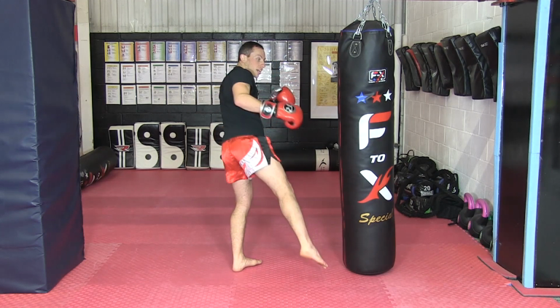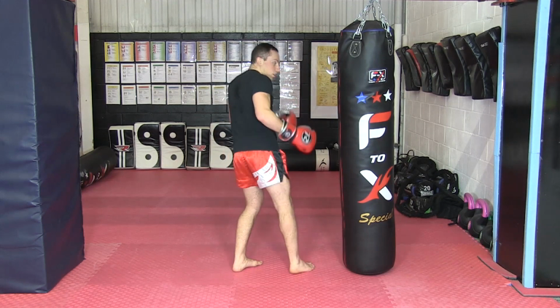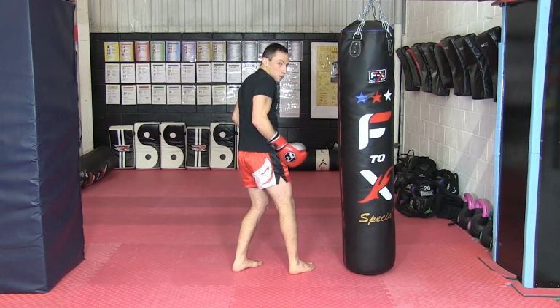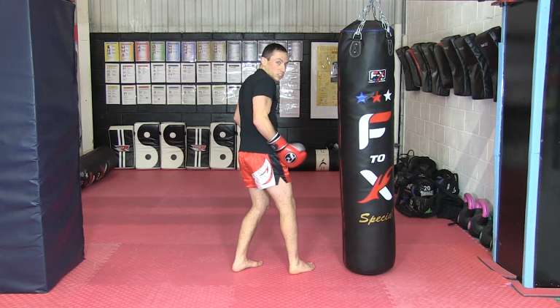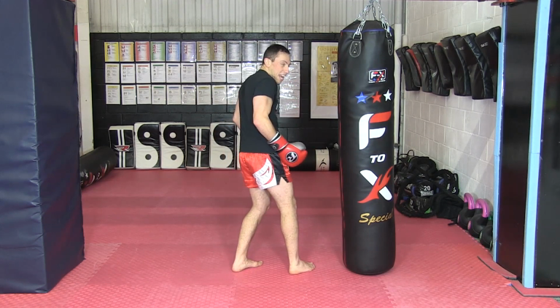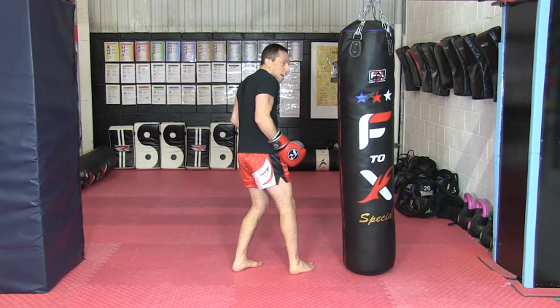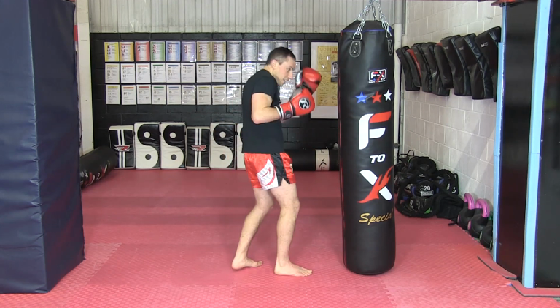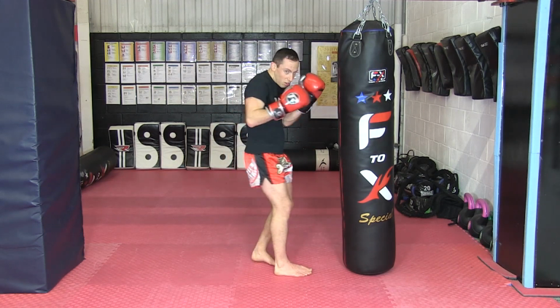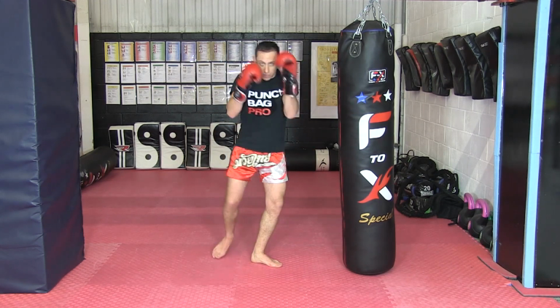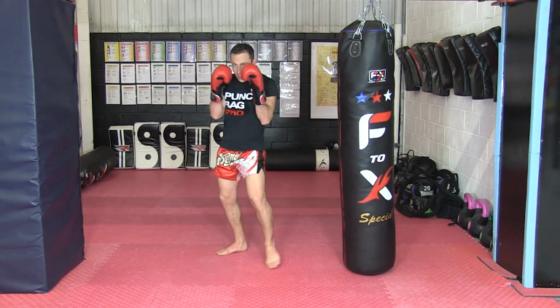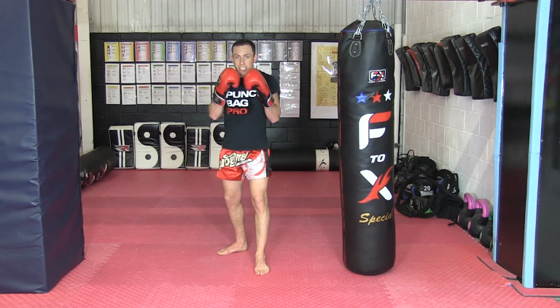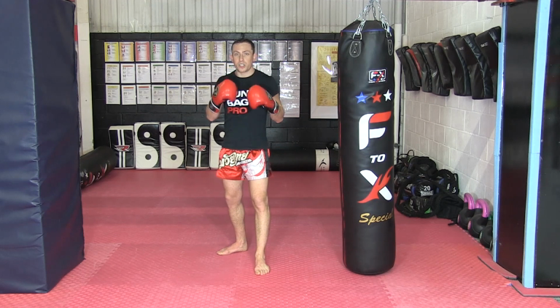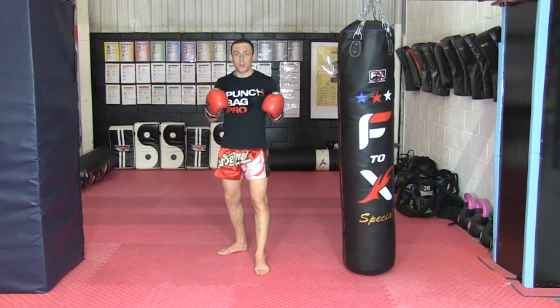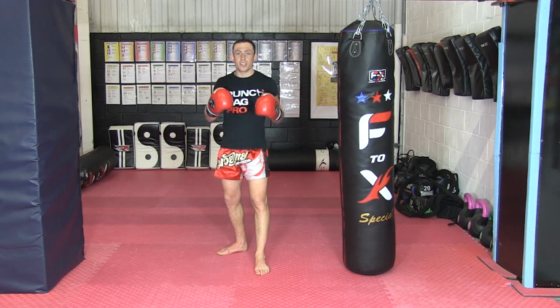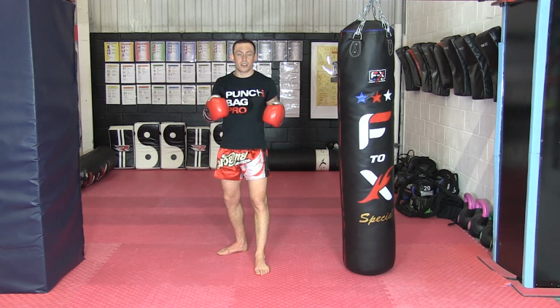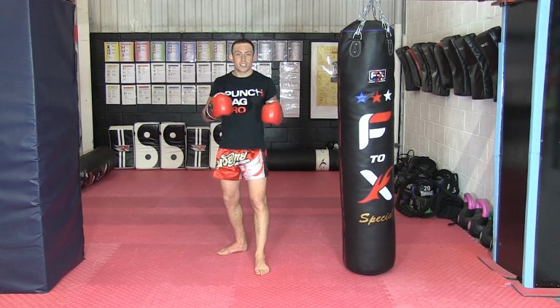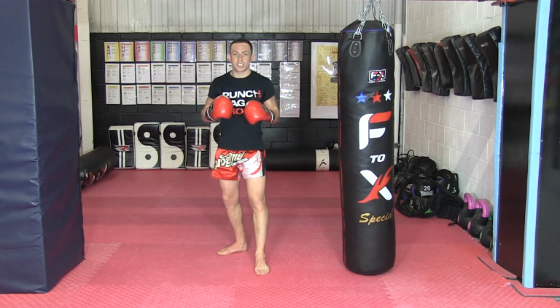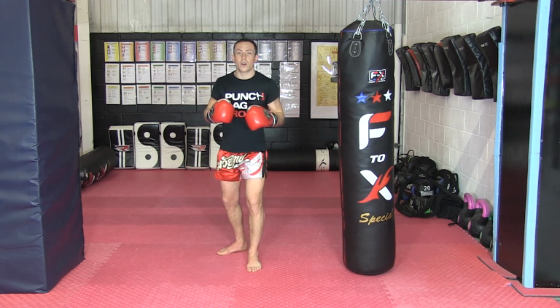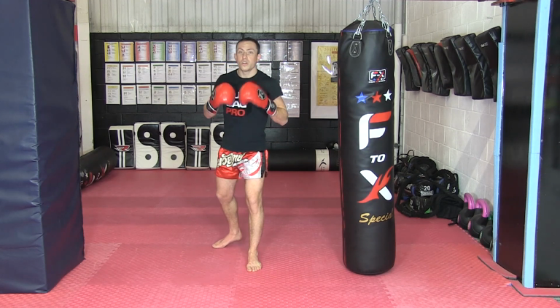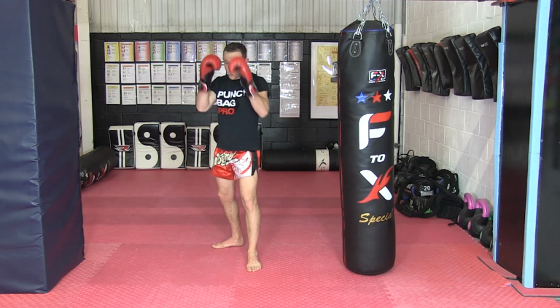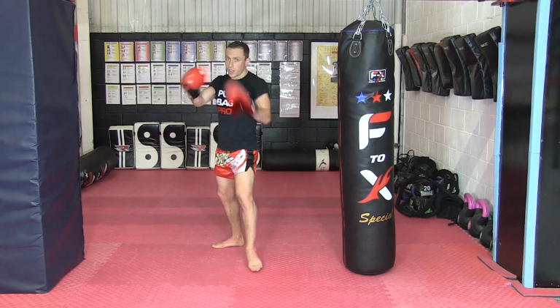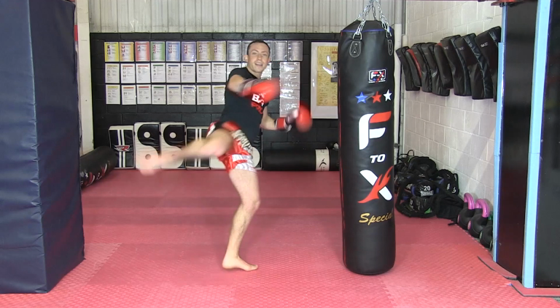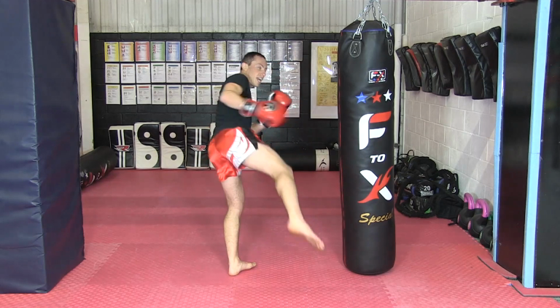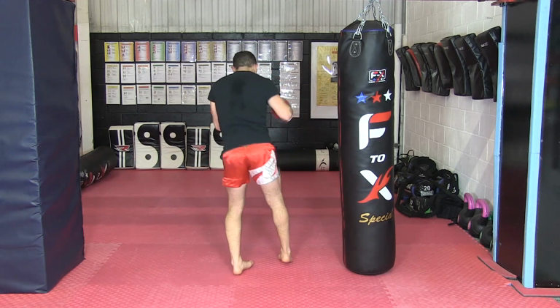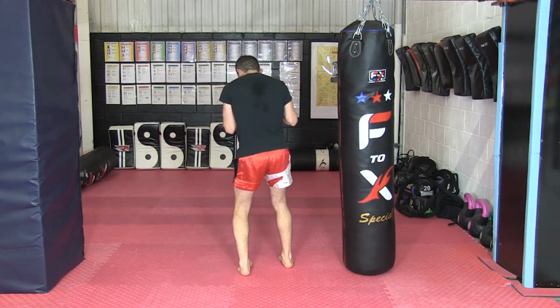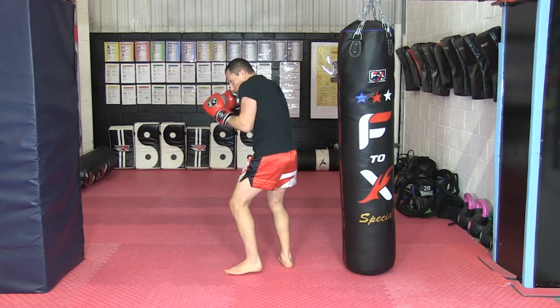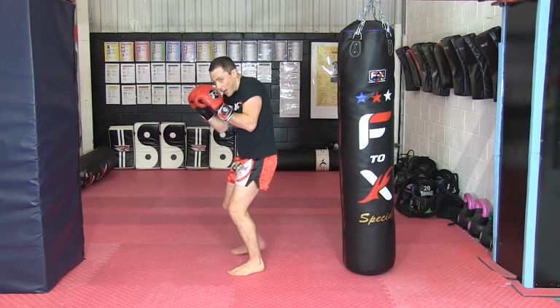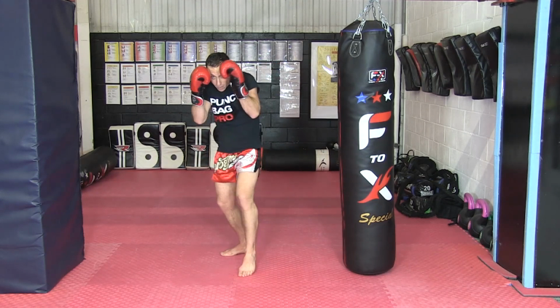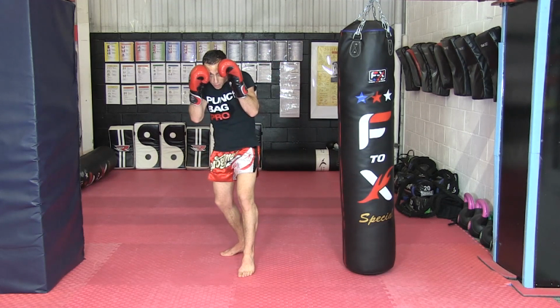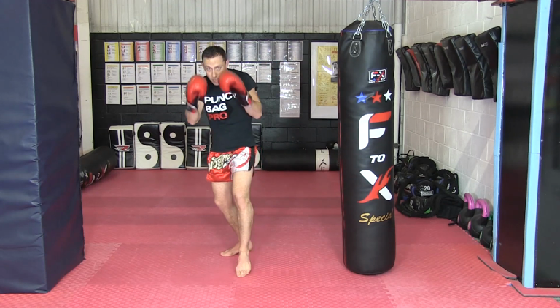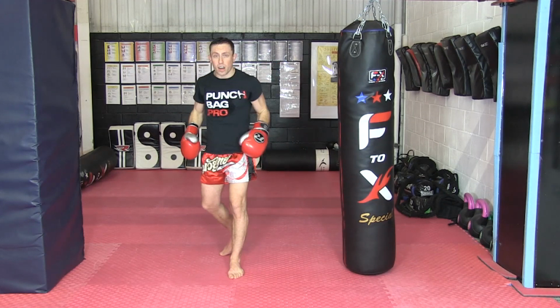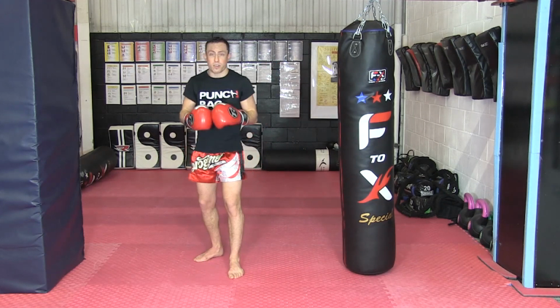Now, you don't really want to just stop here and then turn around and try to re-establish your composure and your stance — it just takes too long. Nor do you really want to come around here and then just keep turning your back and hope nothing else comes after it.